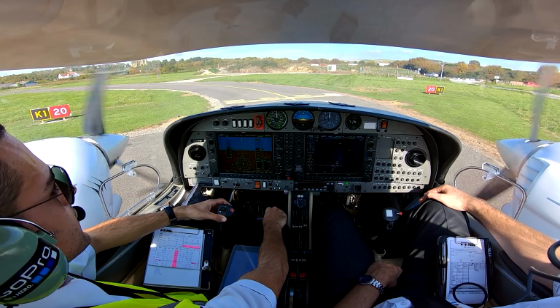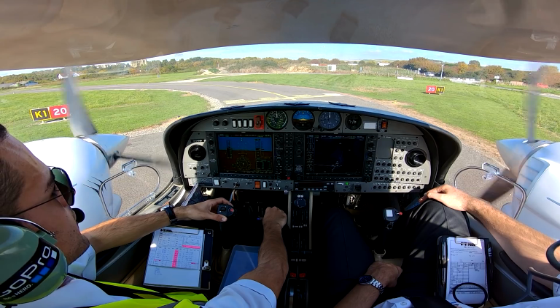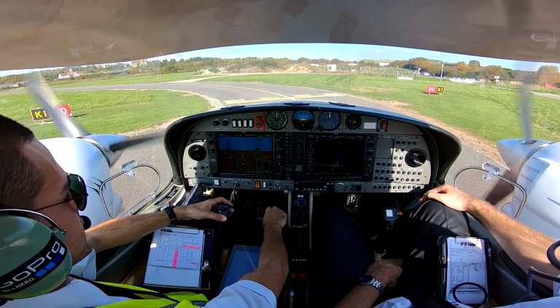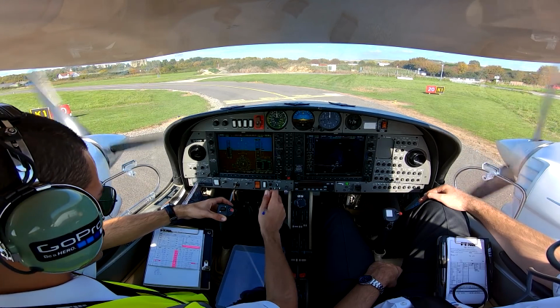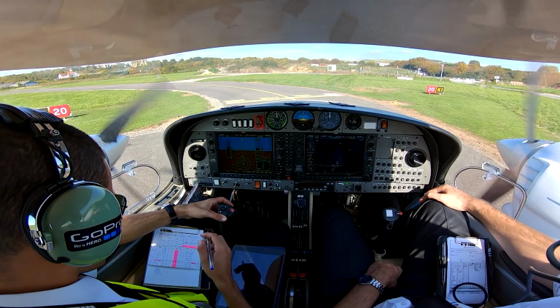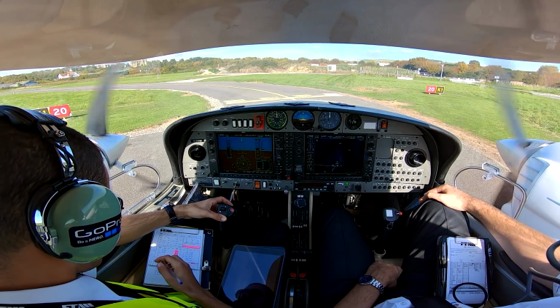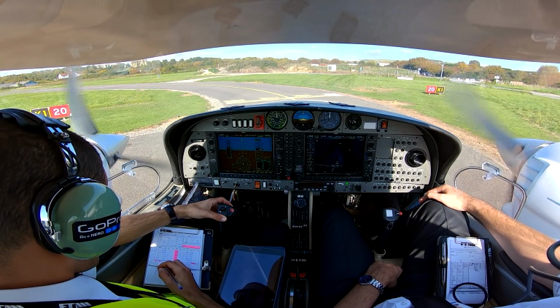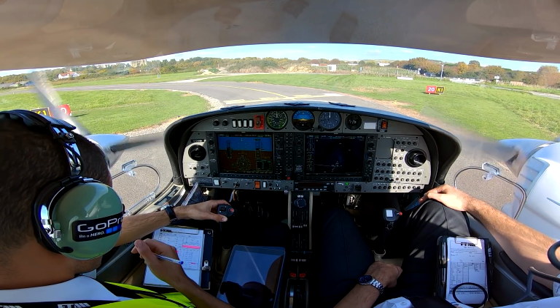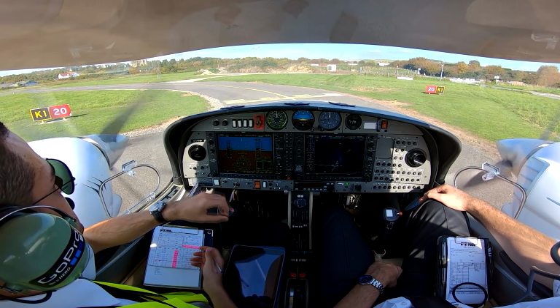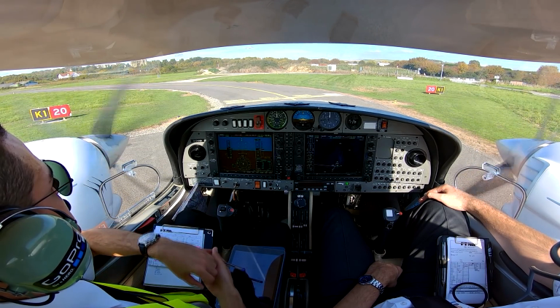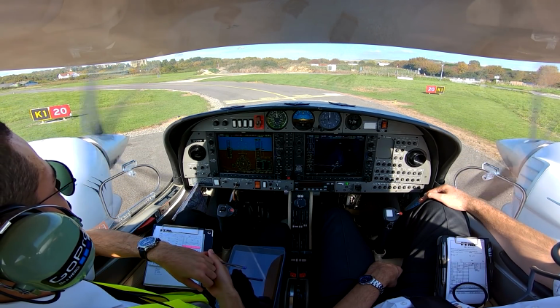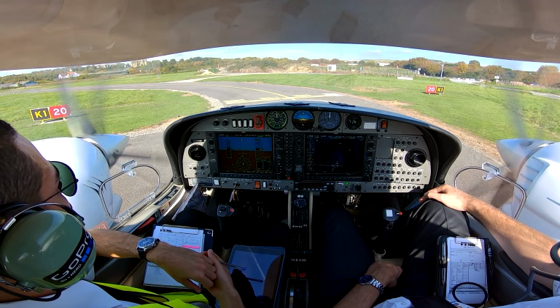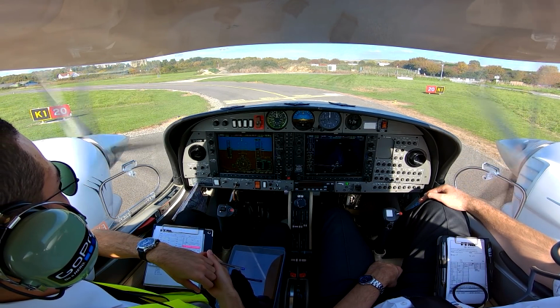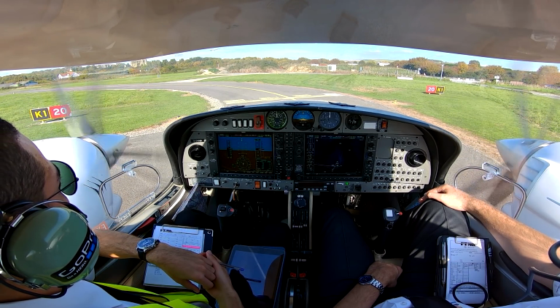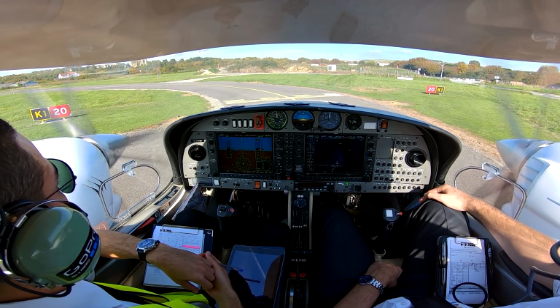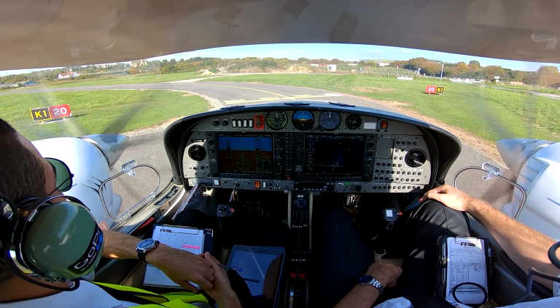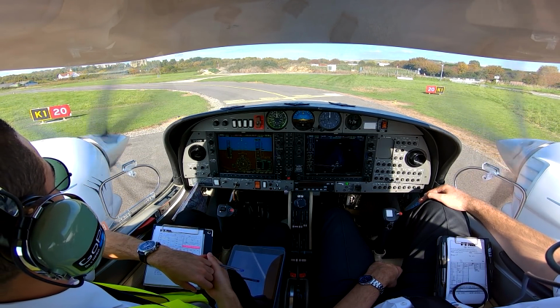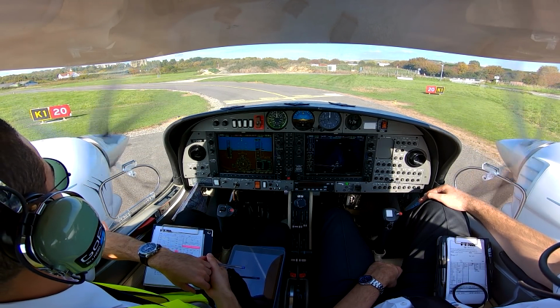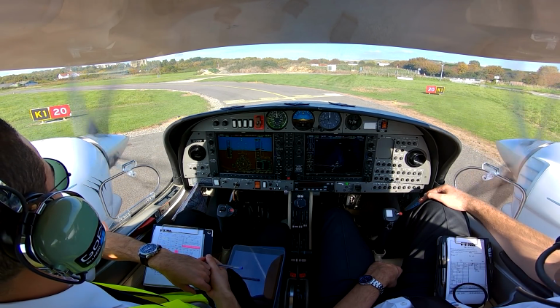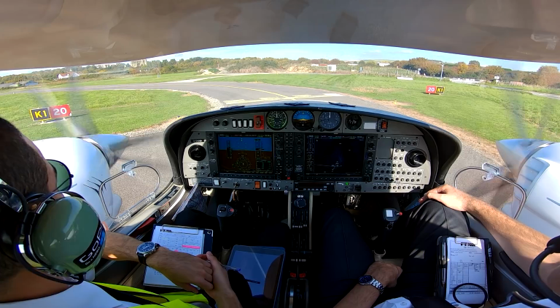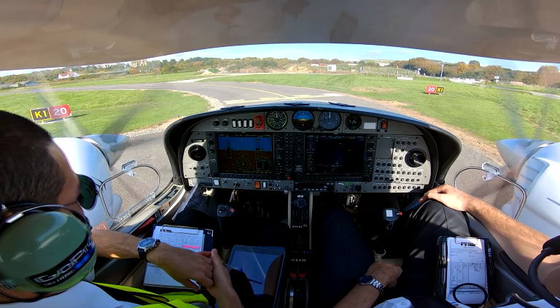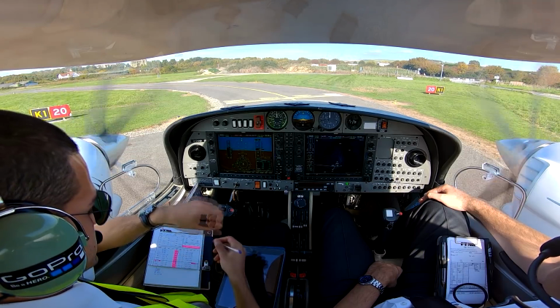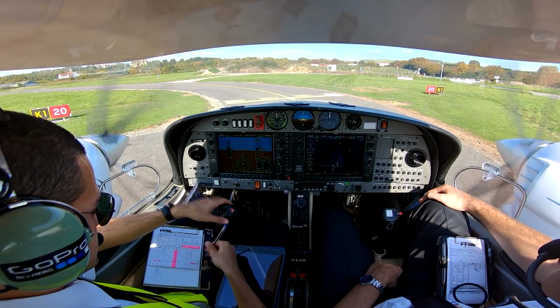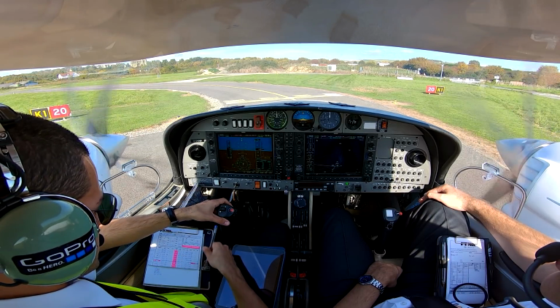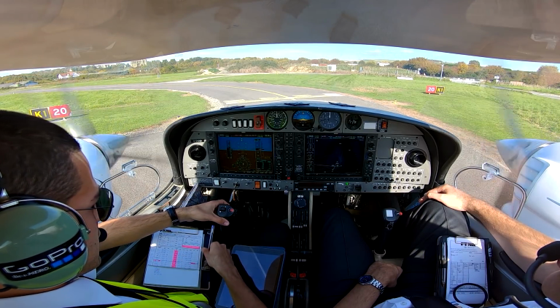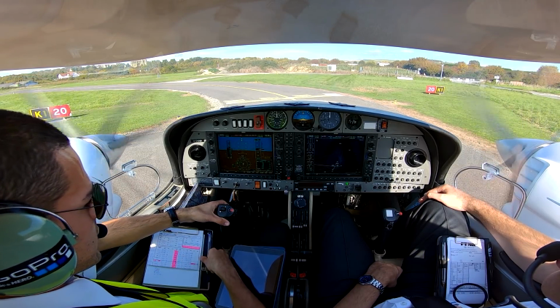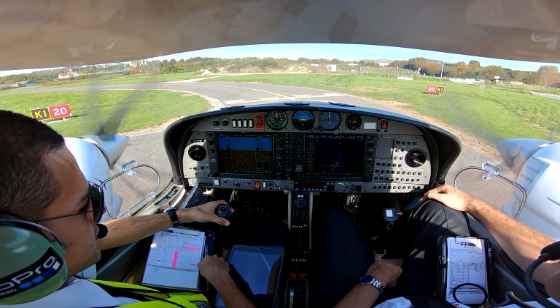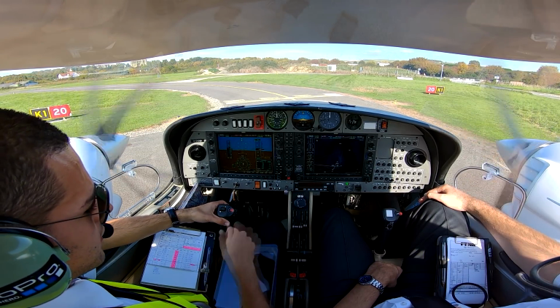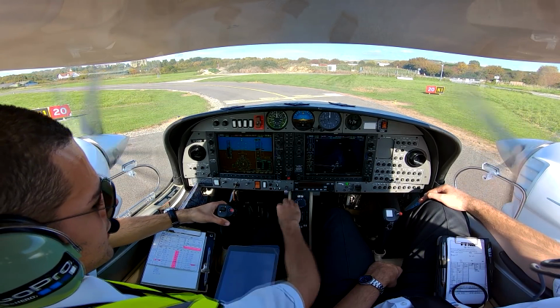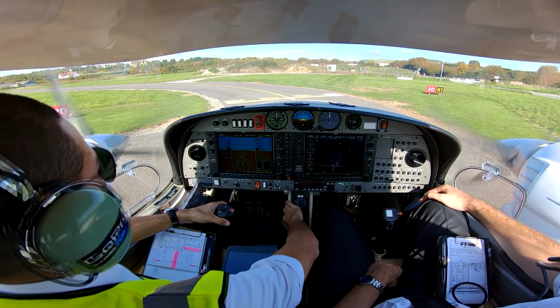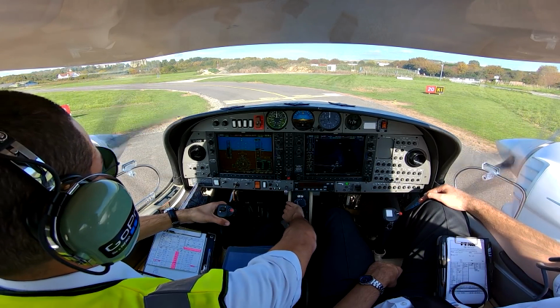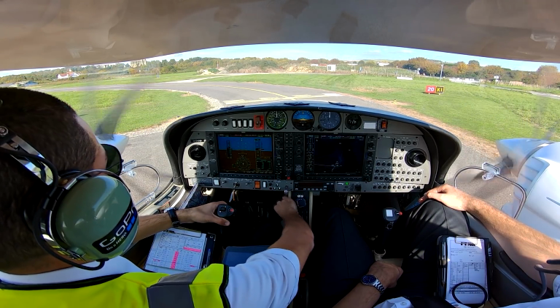GVD reports: GVD is now ready for departure. ATC responds: GVD, roger, runway 20 line up, runway 20 line up, GVD.